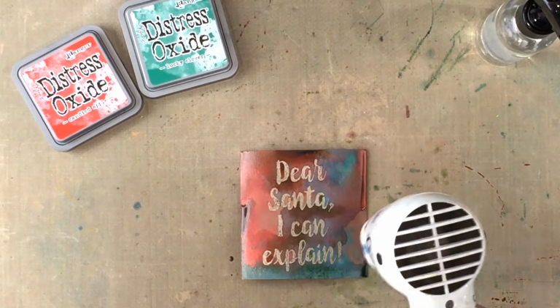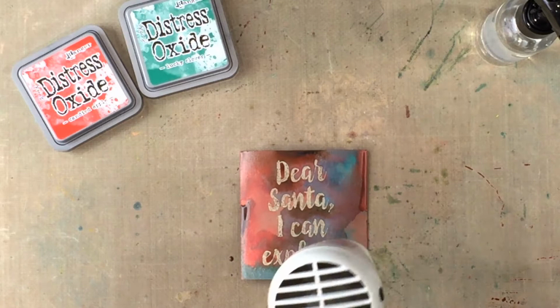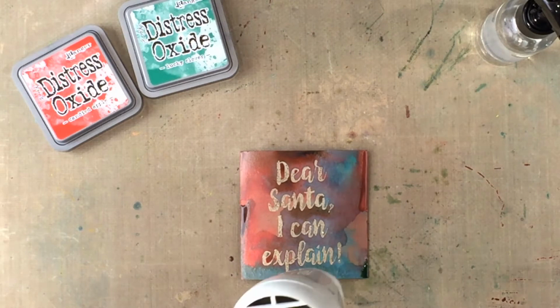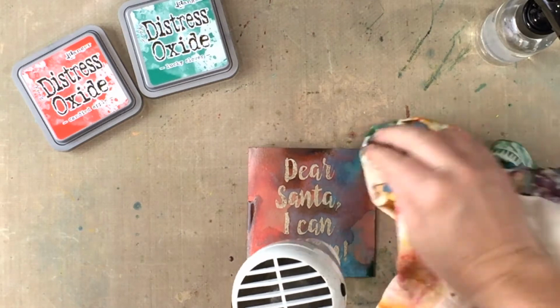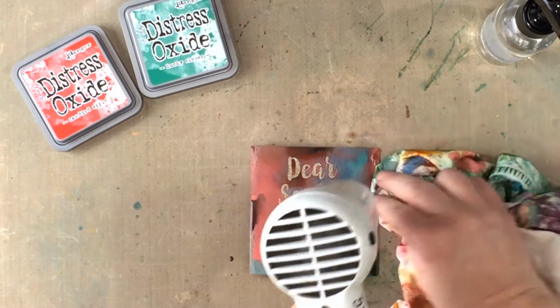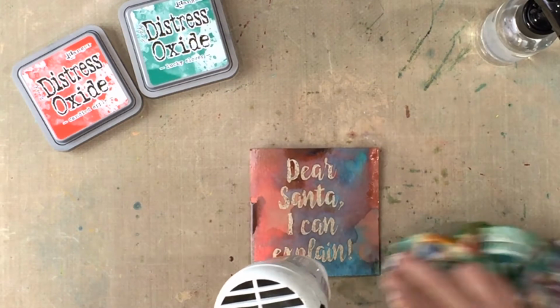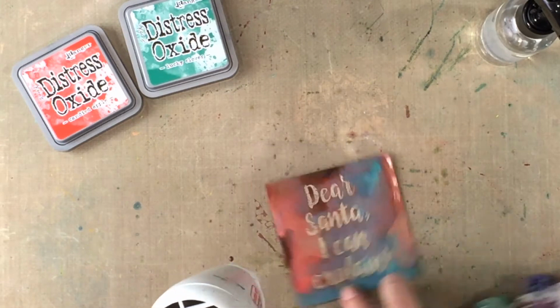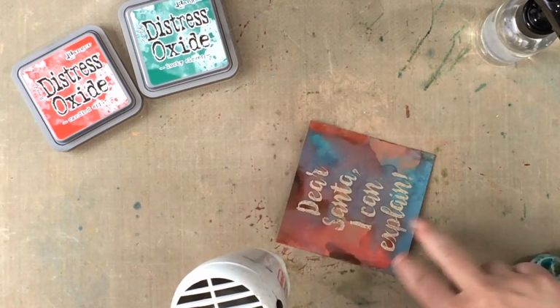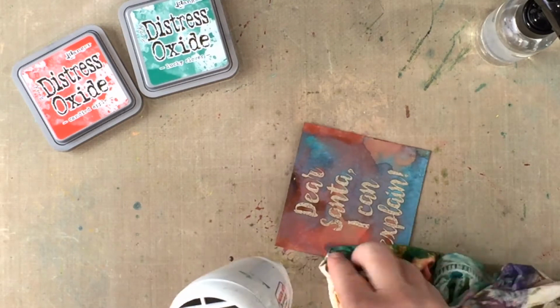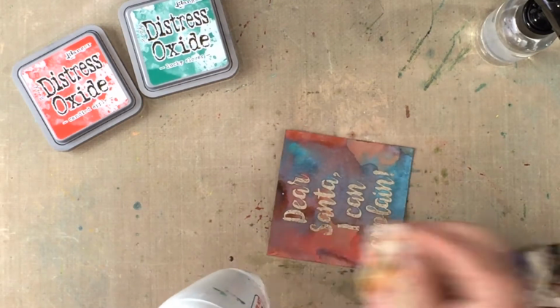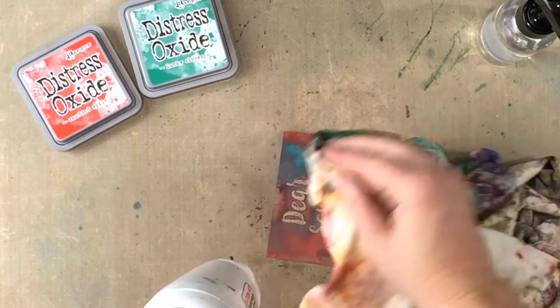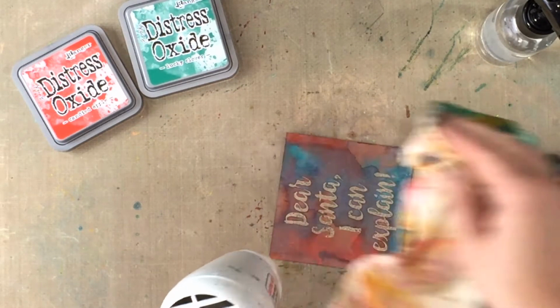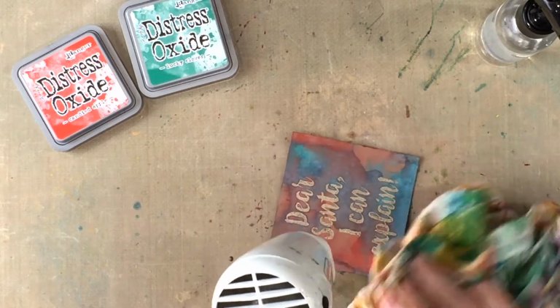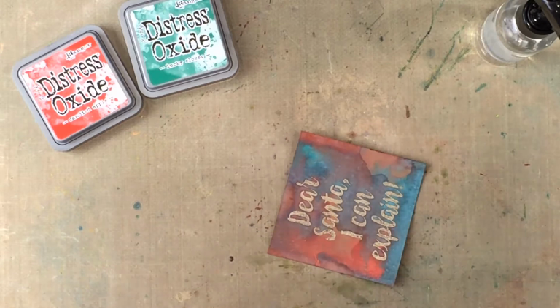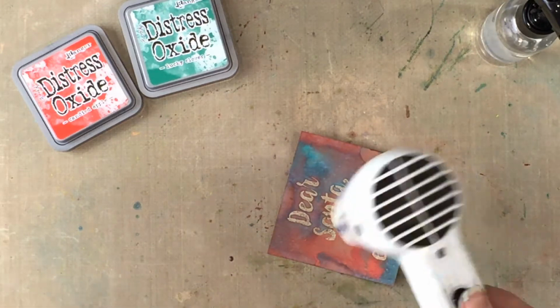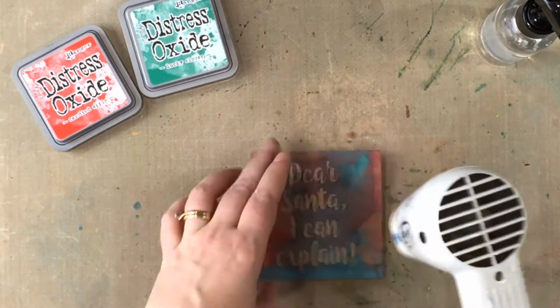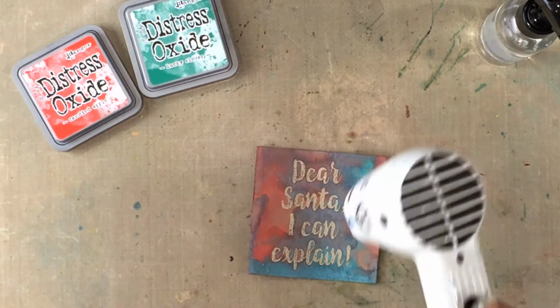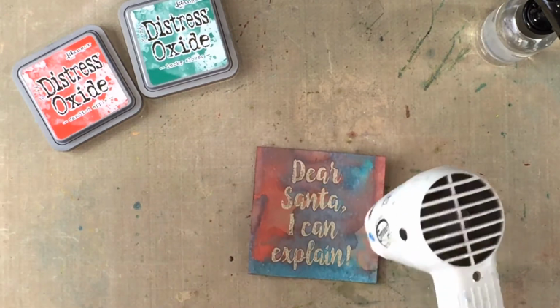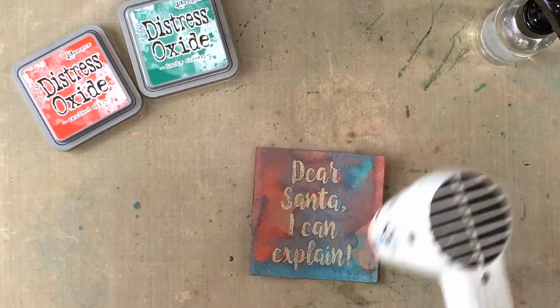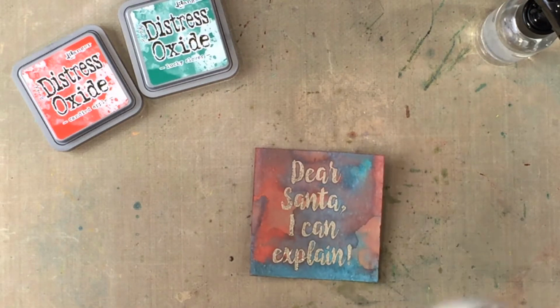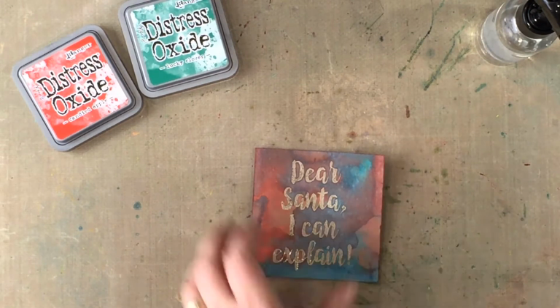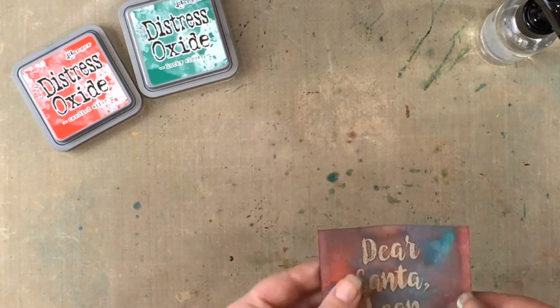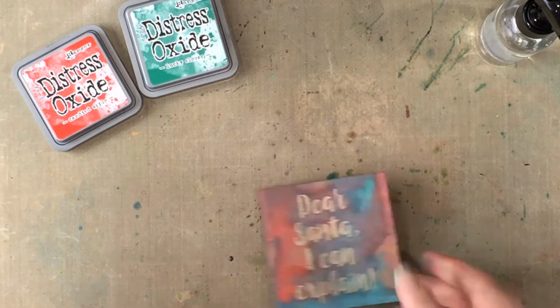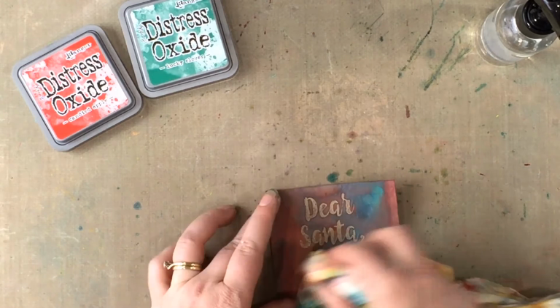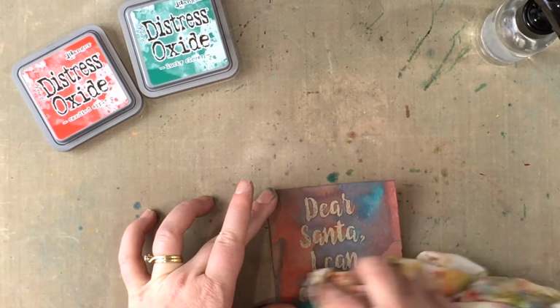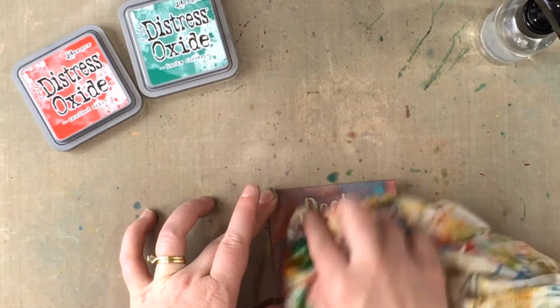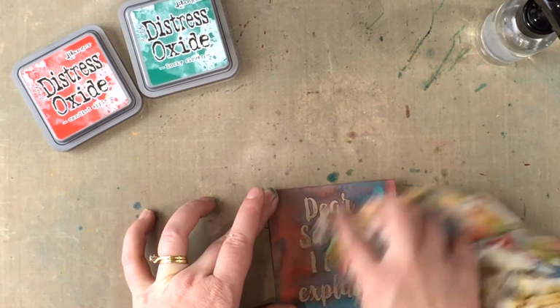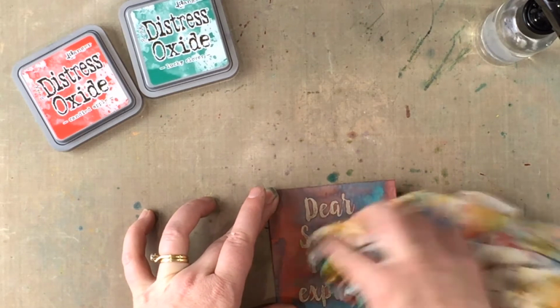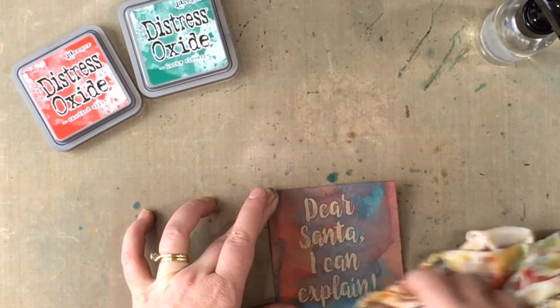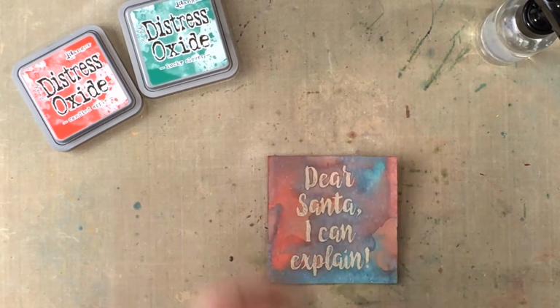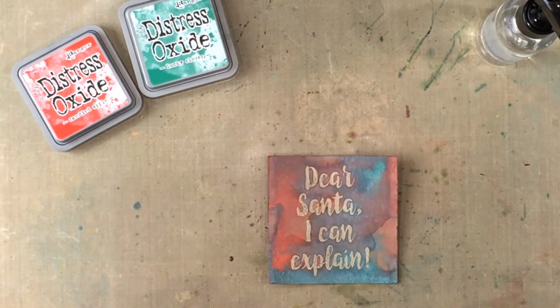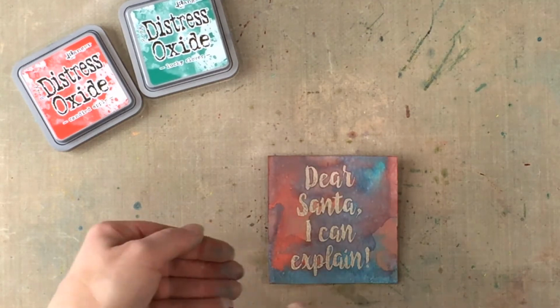You can see here how the quote stands out. I'm now drying it with a heat tool and noticing the green ink is starting to oxidize a little with the water and the craft cardstock, giving it more of a bluish tinge. Wipe over the stamped image with a cloth to remove any remaining ink on the quote.